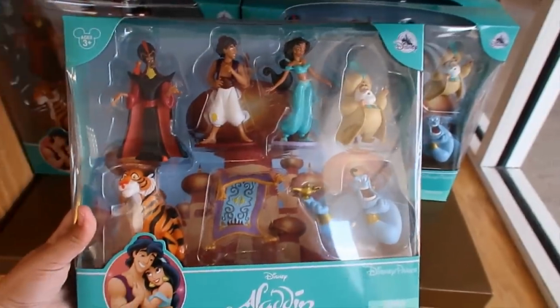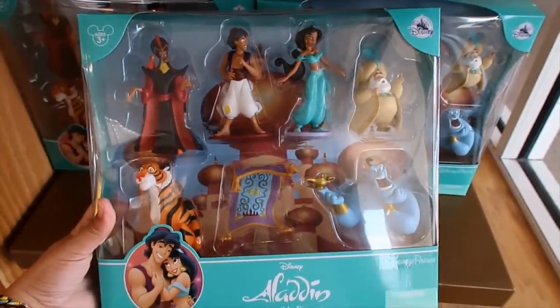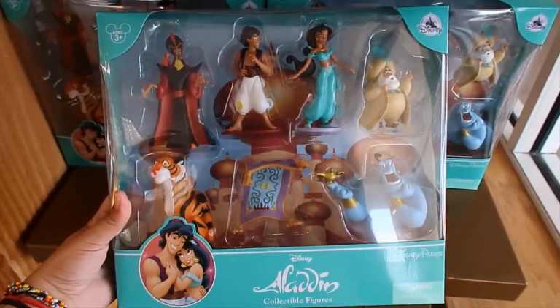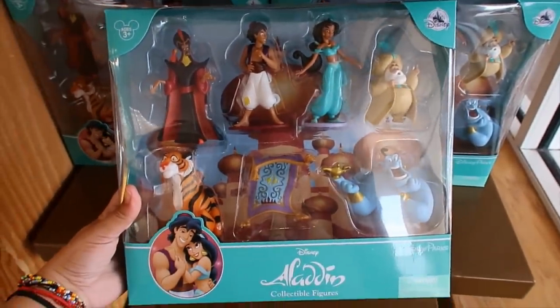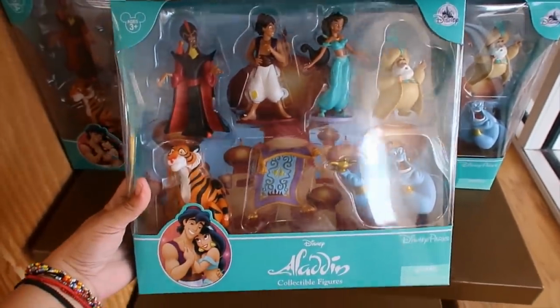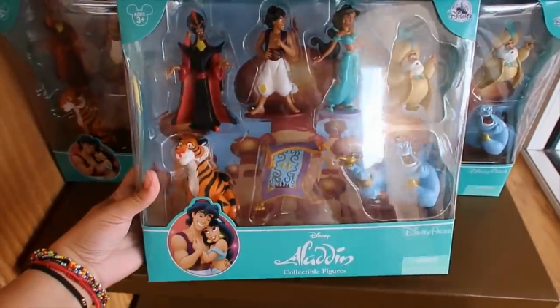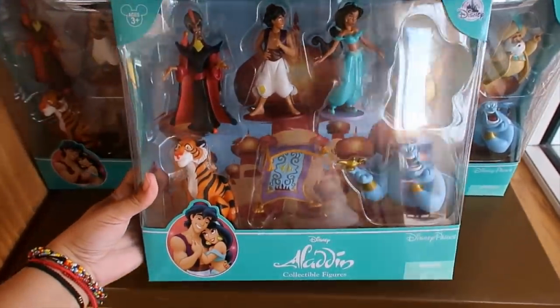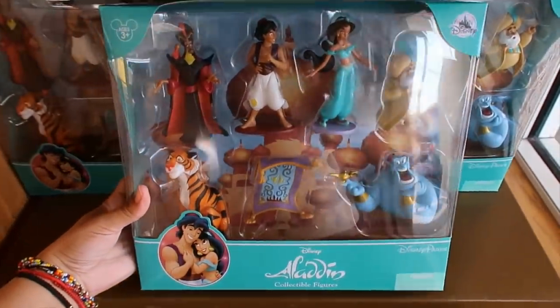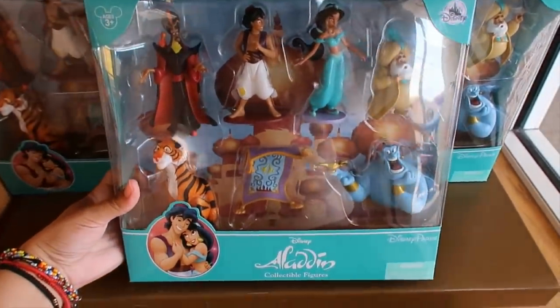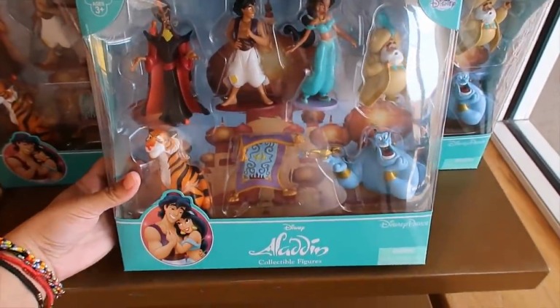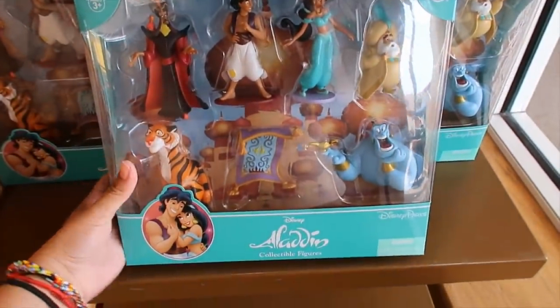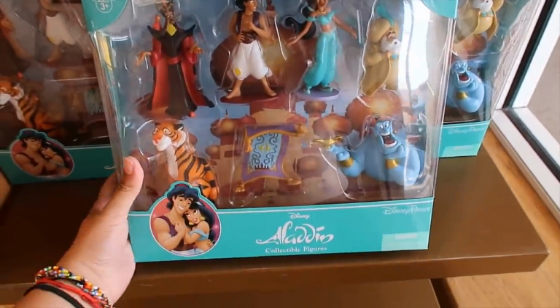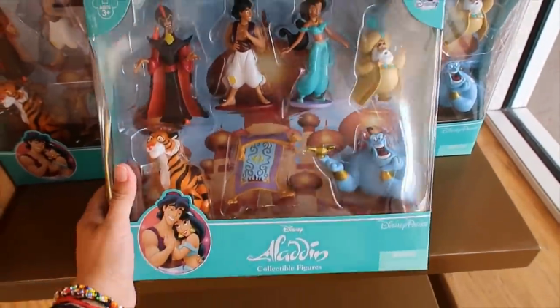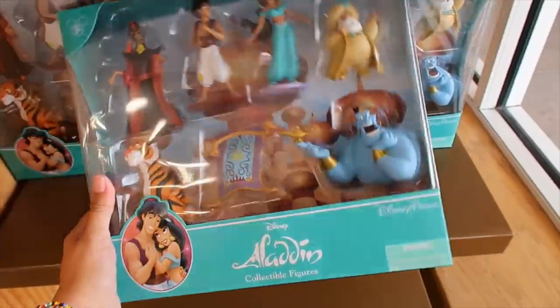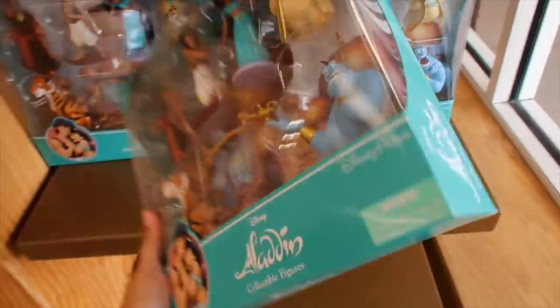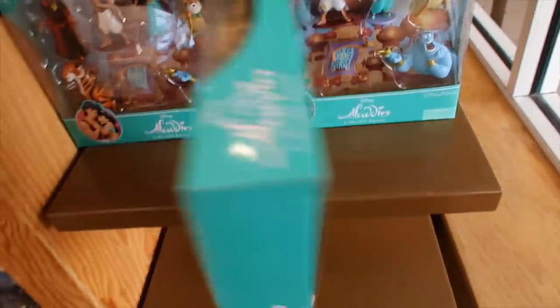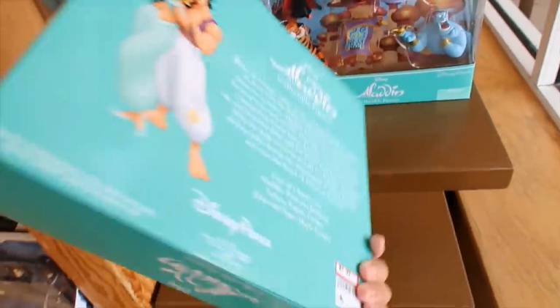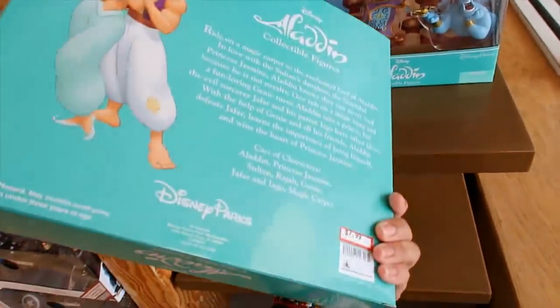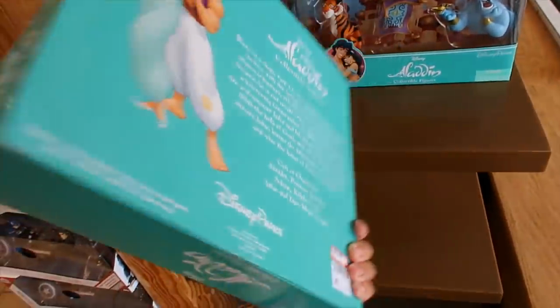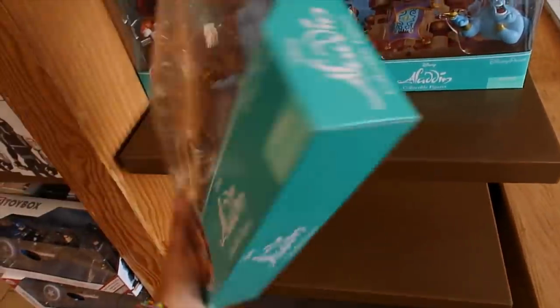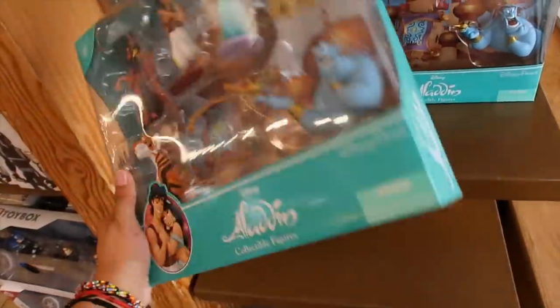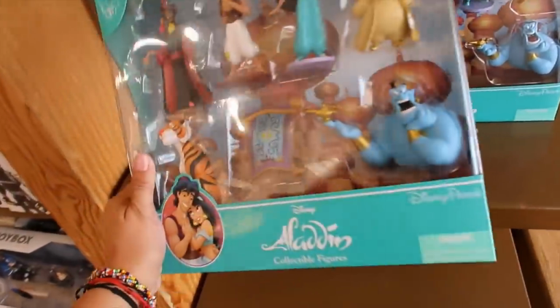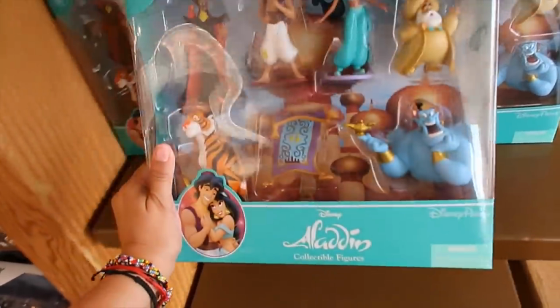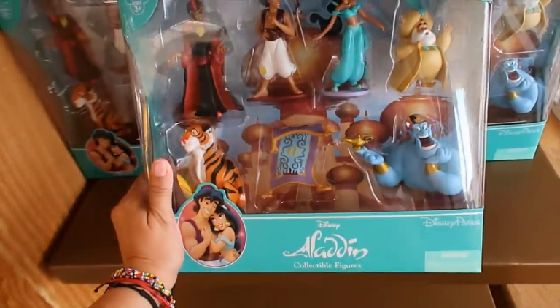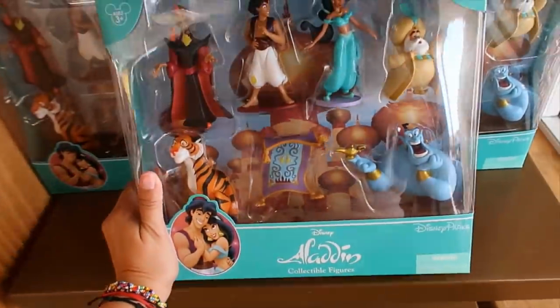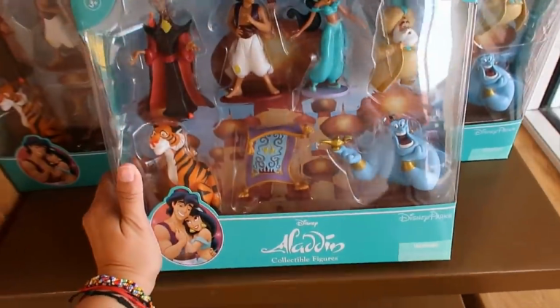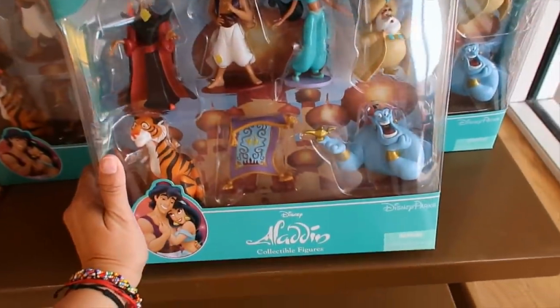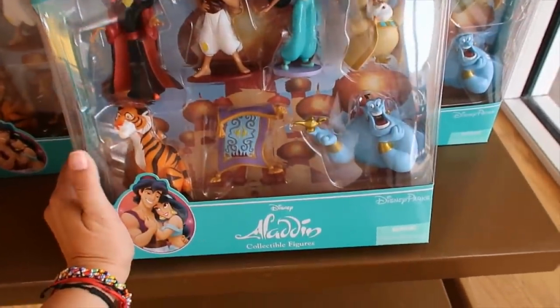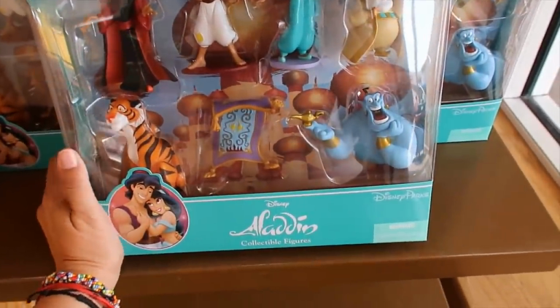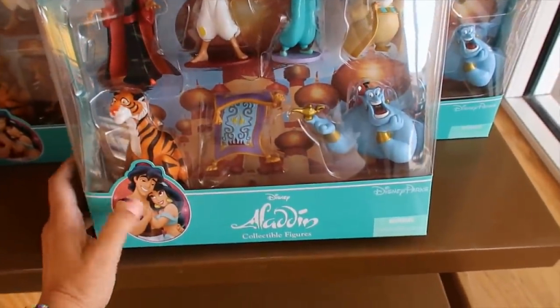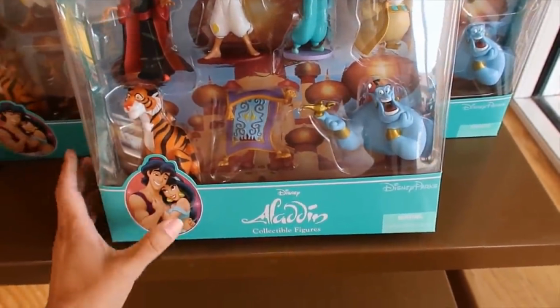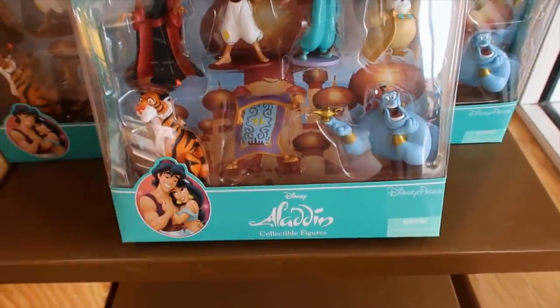Now let's look at Aladdin. This one is new to me — I don't think I've seen it here. $7.99, it's a really good price for this.